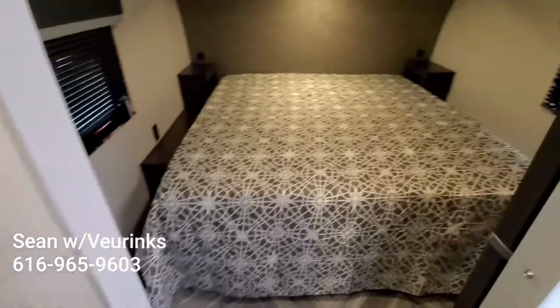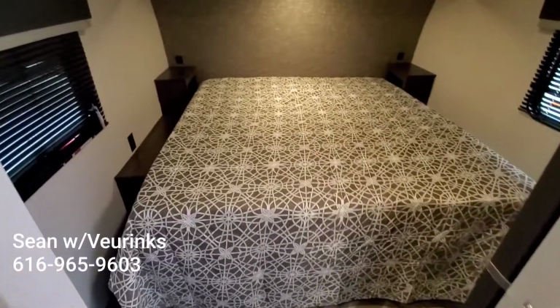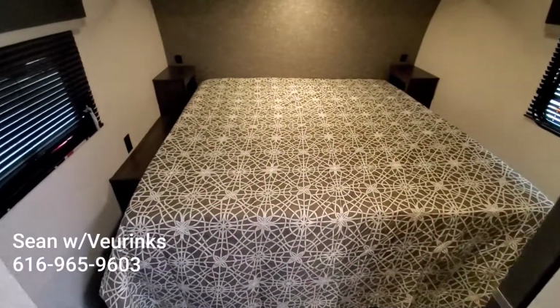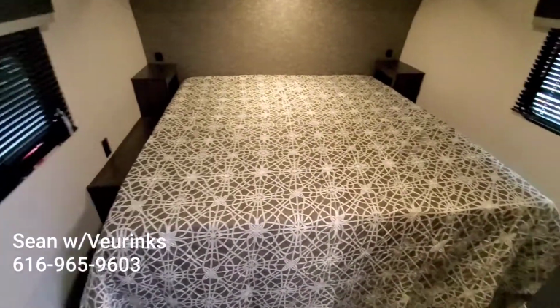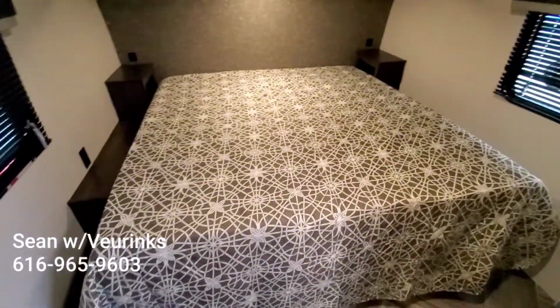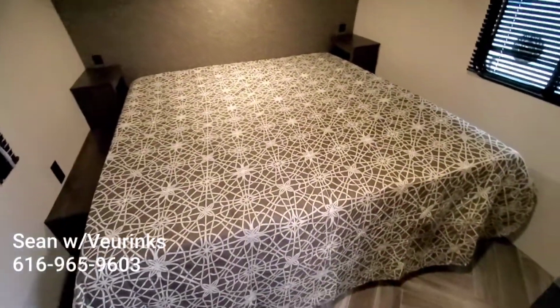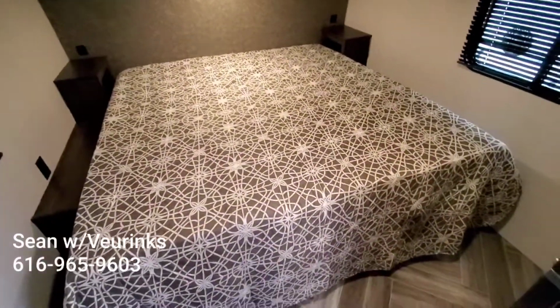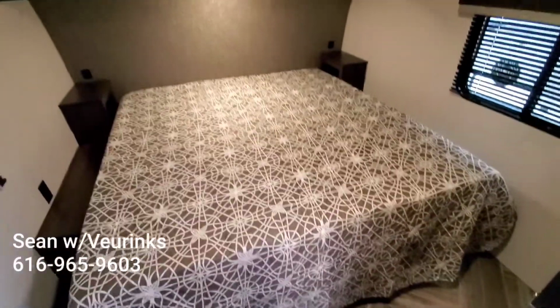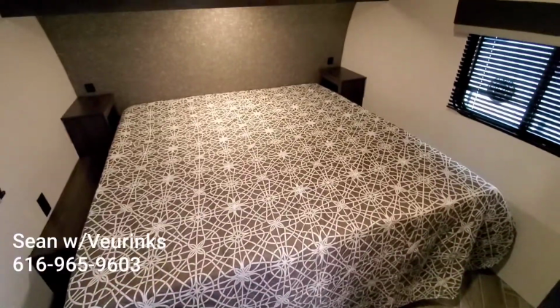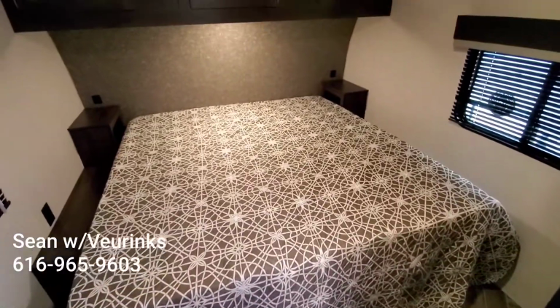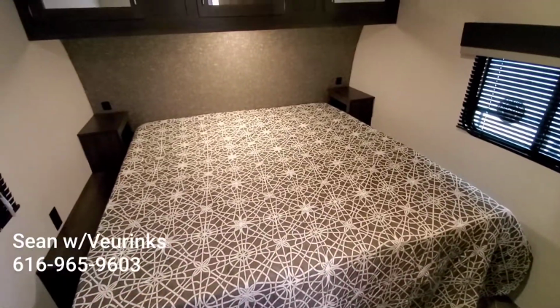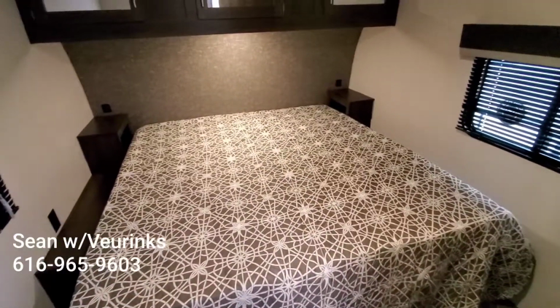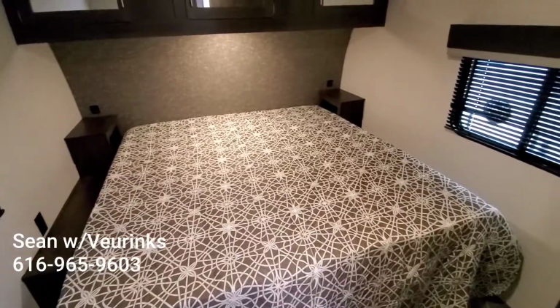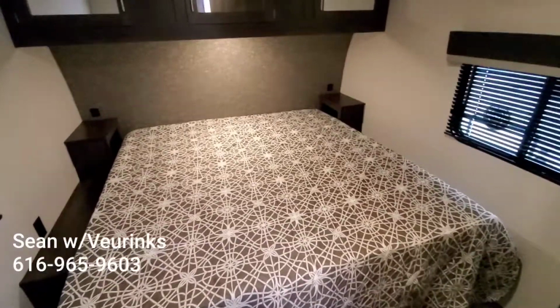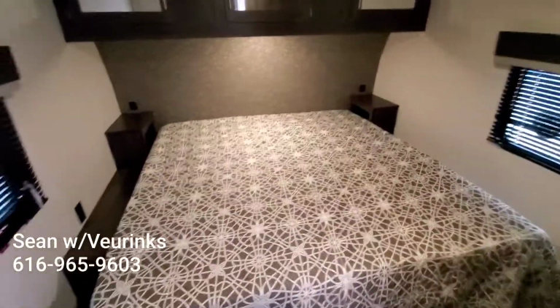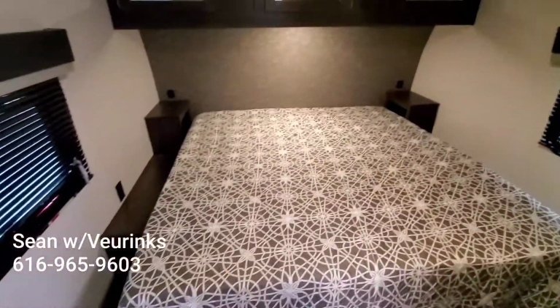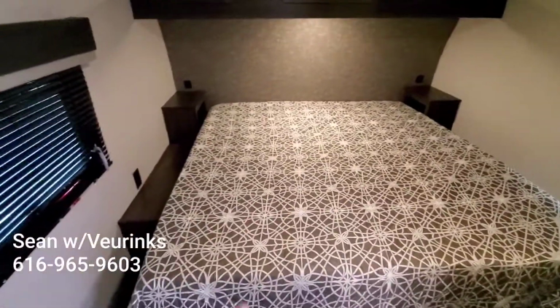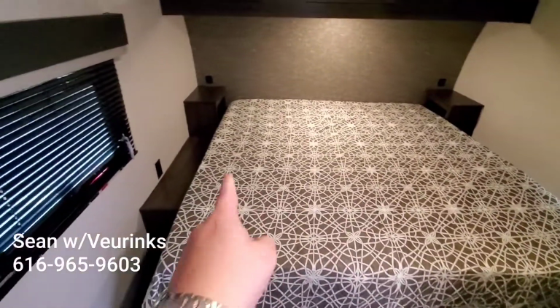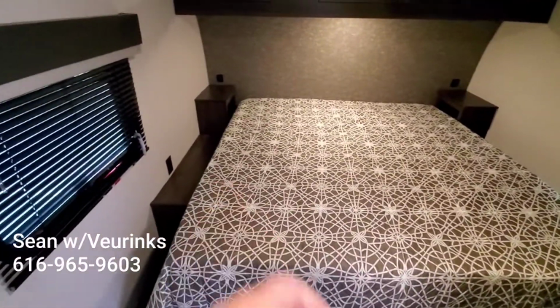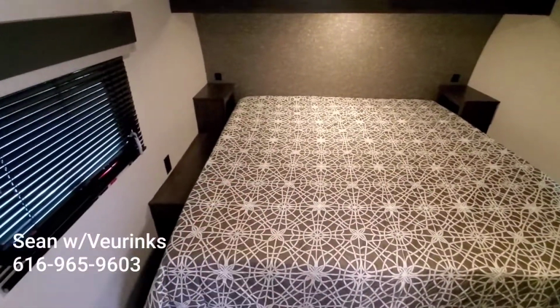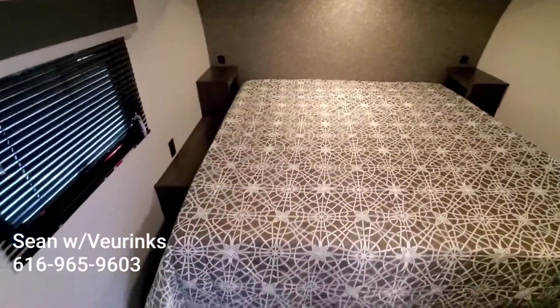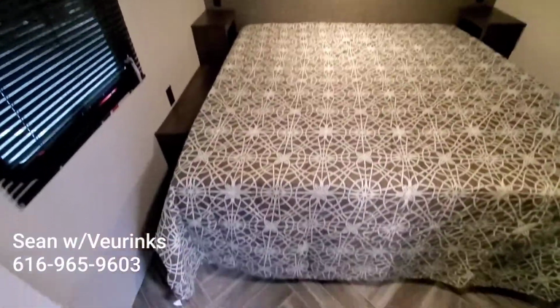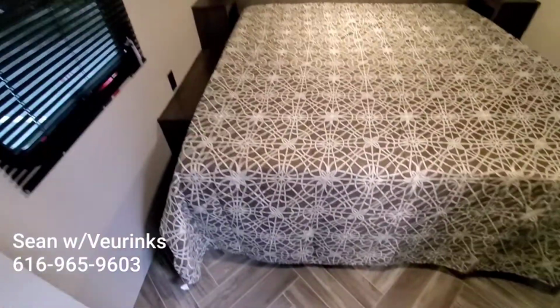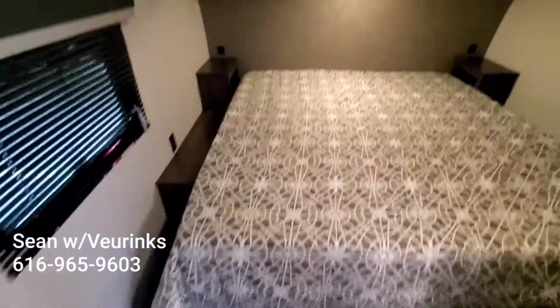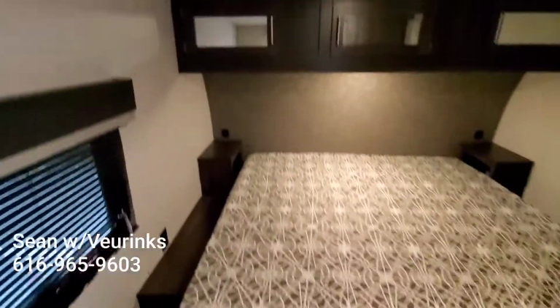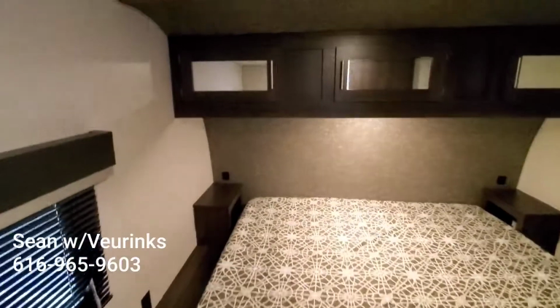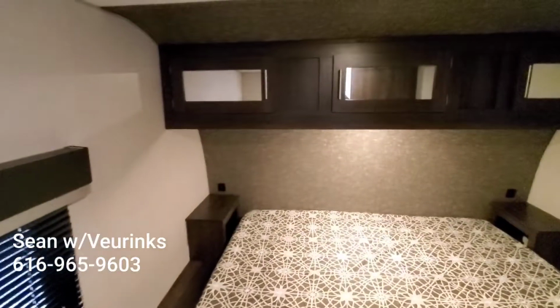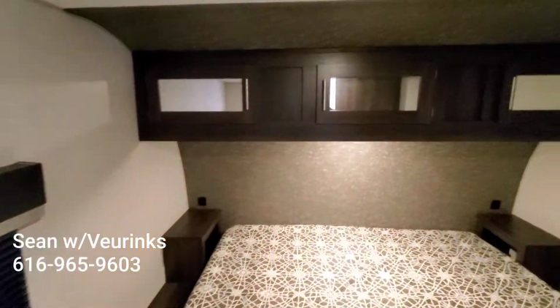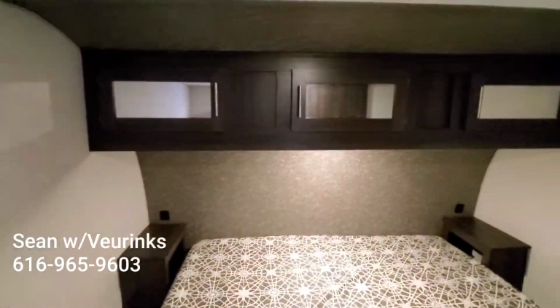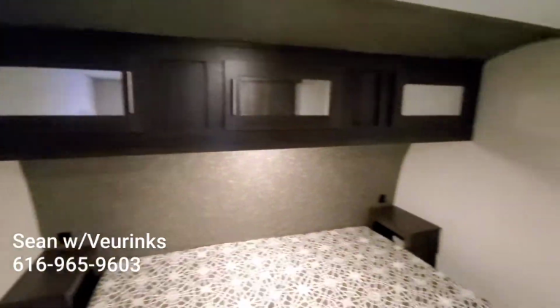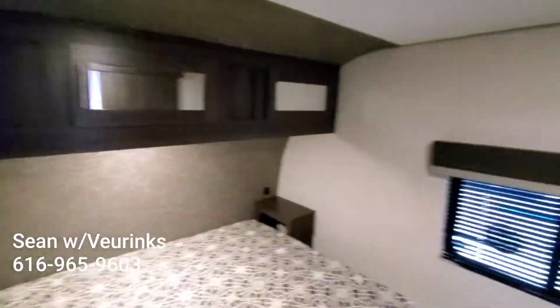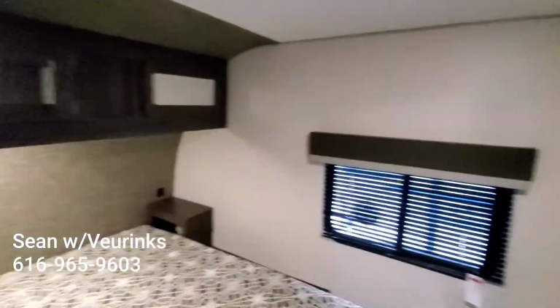That was our king bed that we talked about, with USB outlets on either side and wall outlets on the off-door side. Actual cabinets up above instead of just open storage.